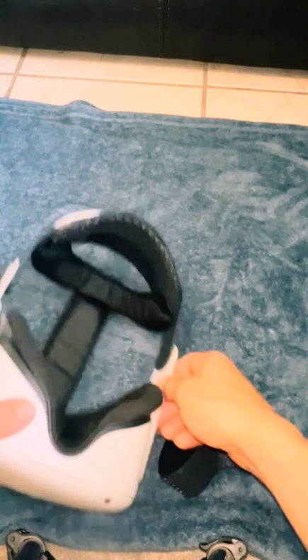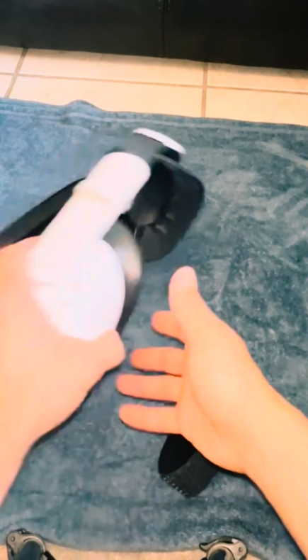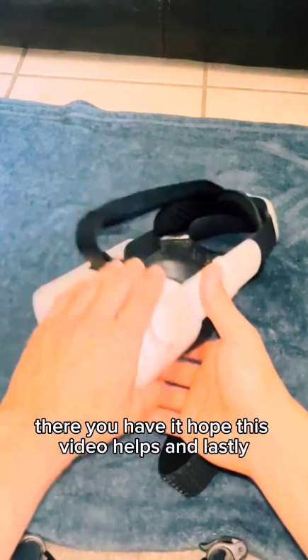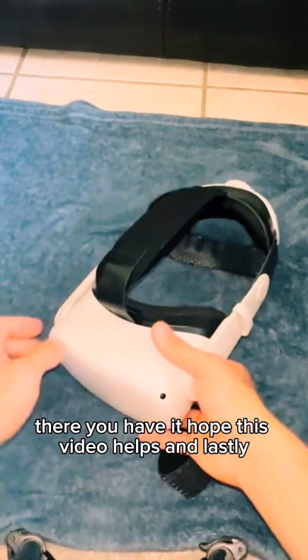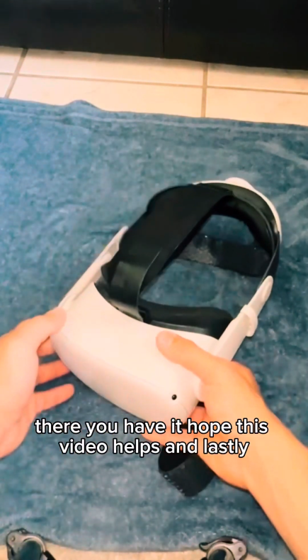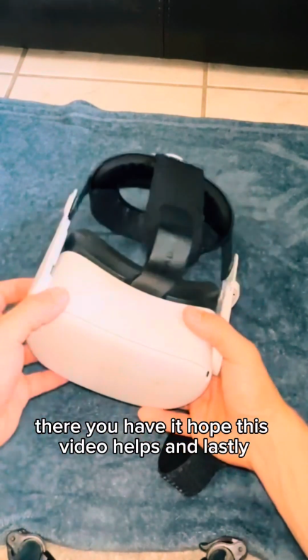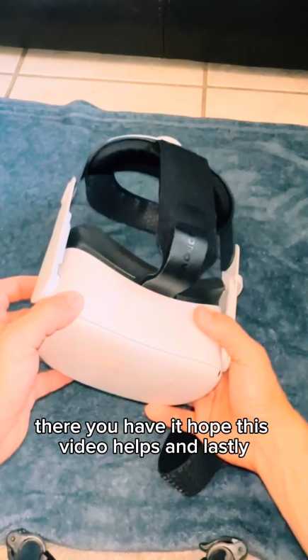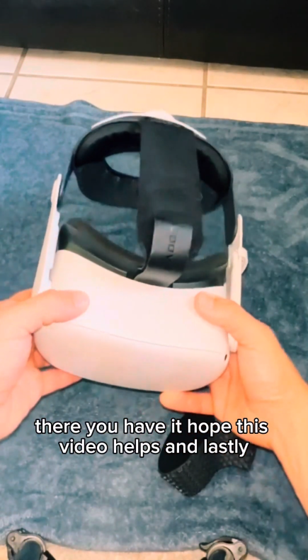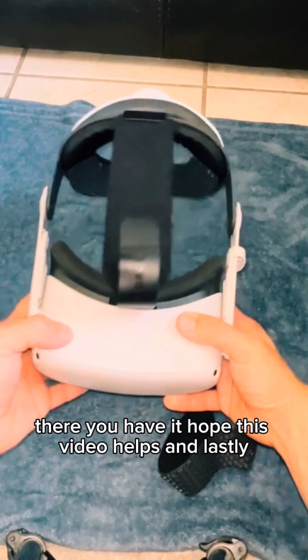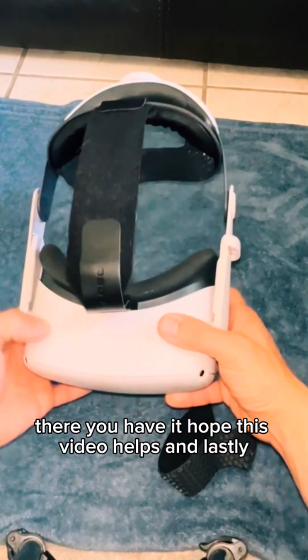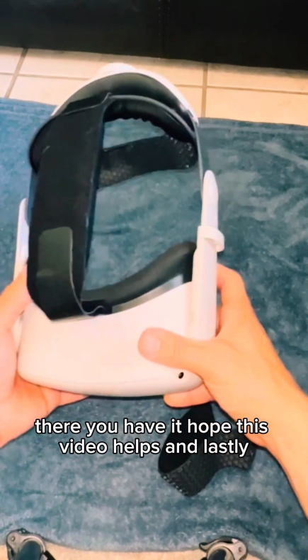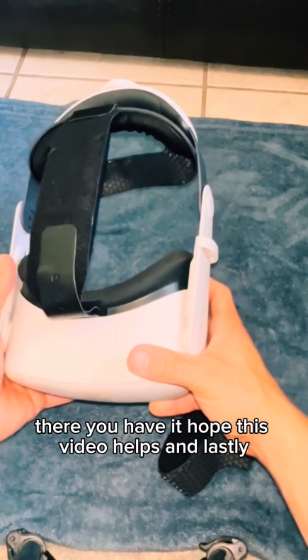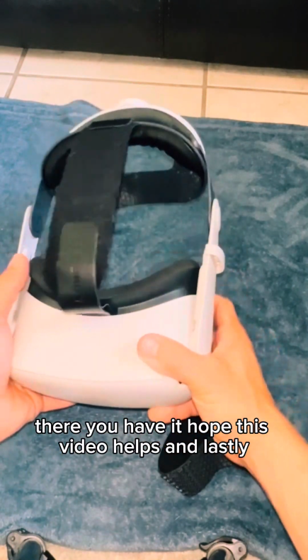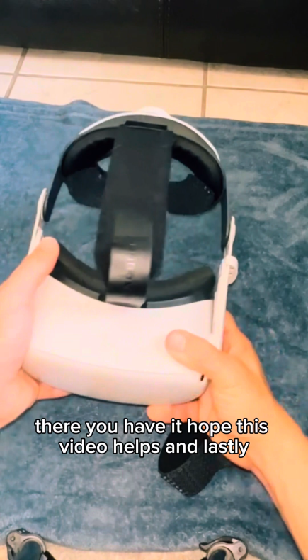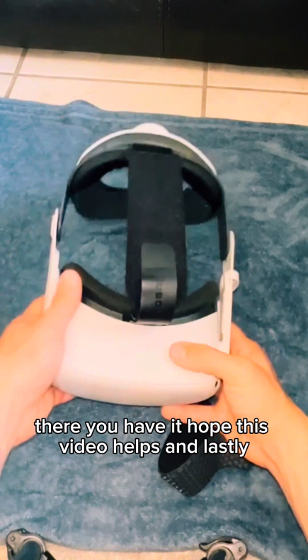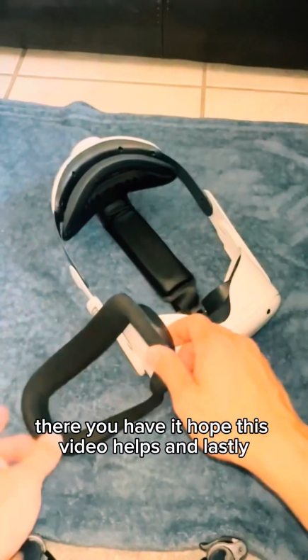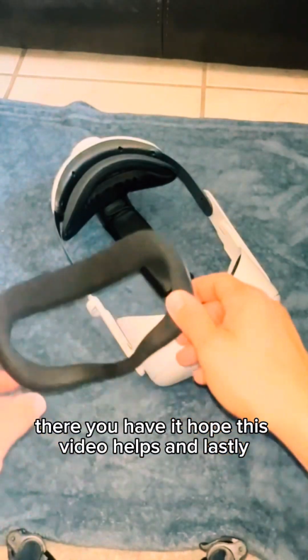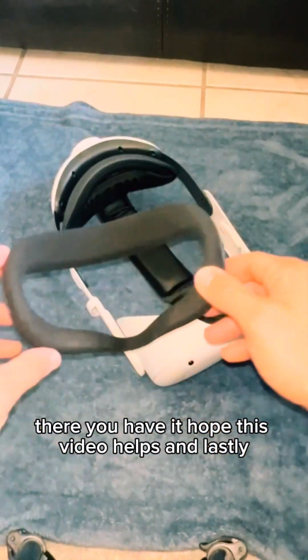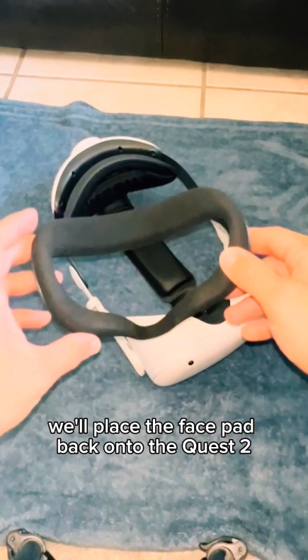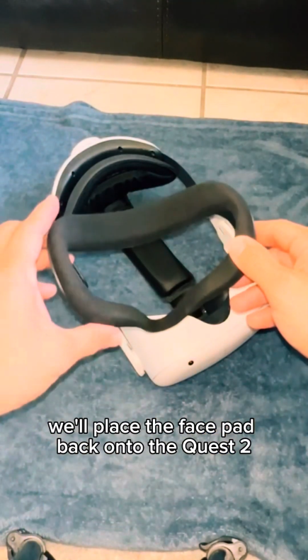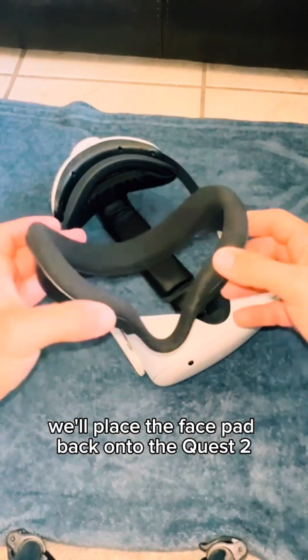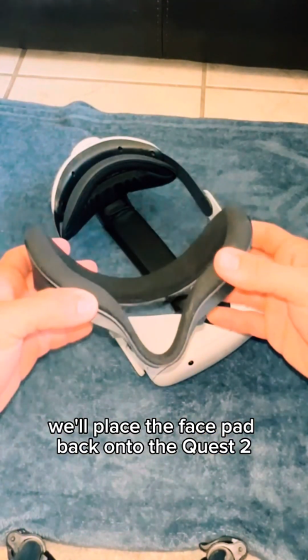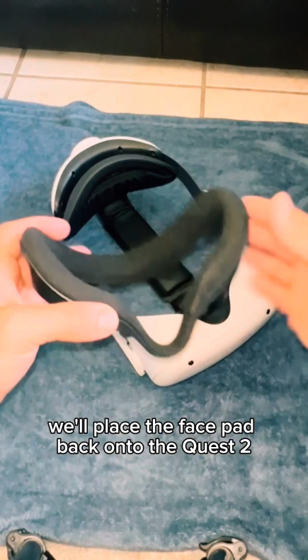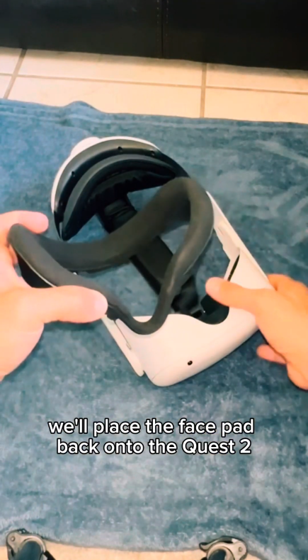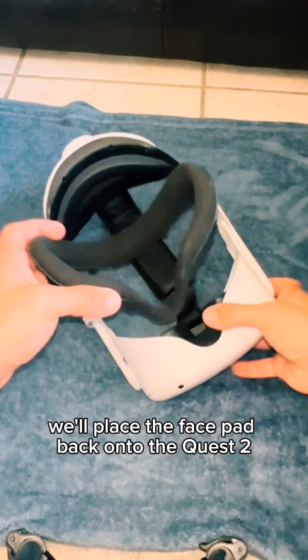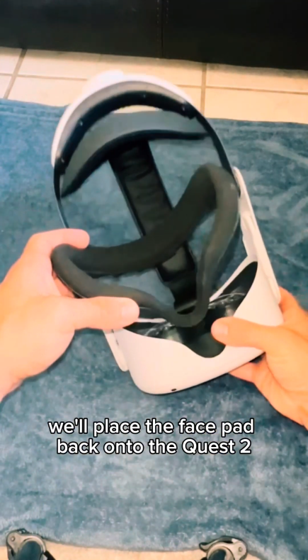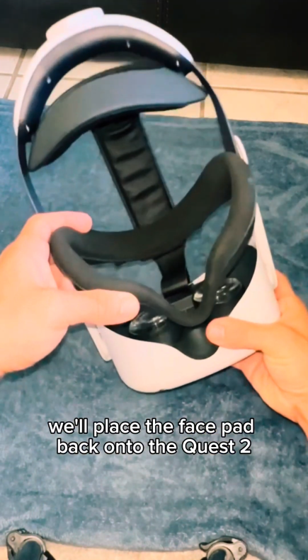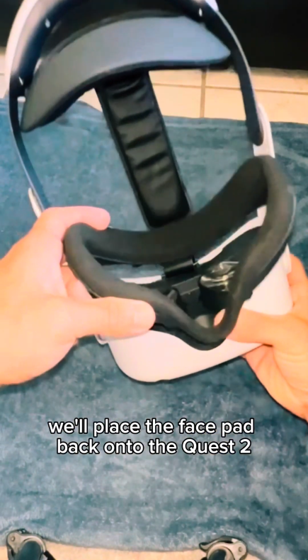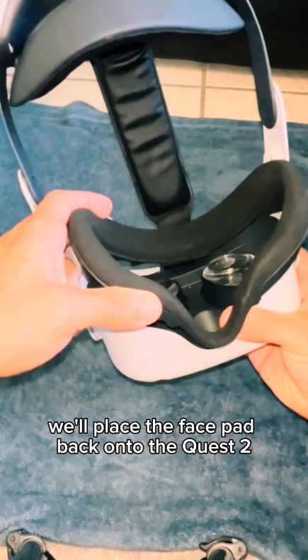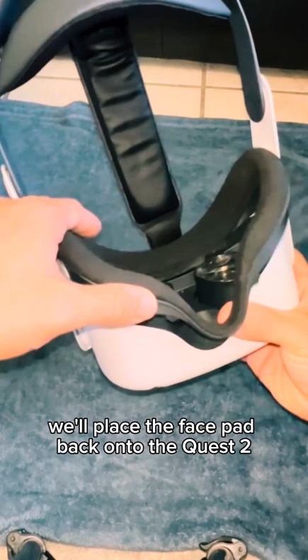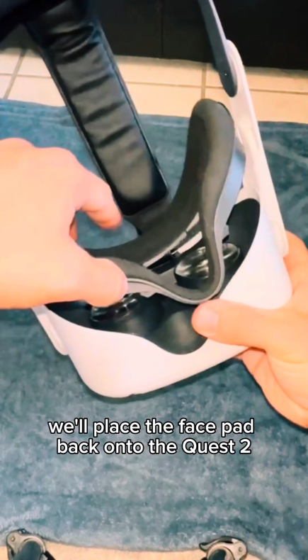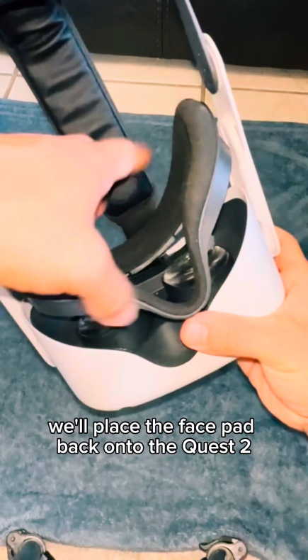And there you have it. Hope this video helps. Lastly, we'll place the face pad back onto the Quest 2.